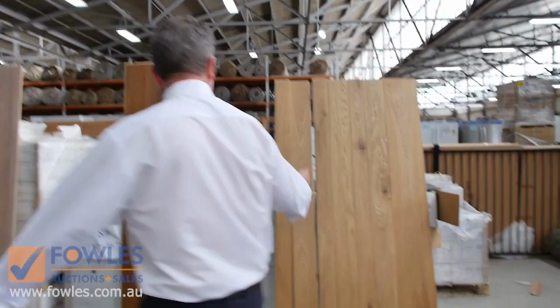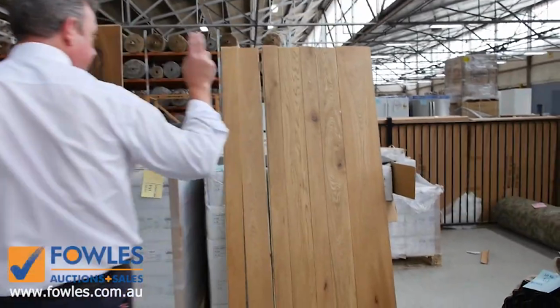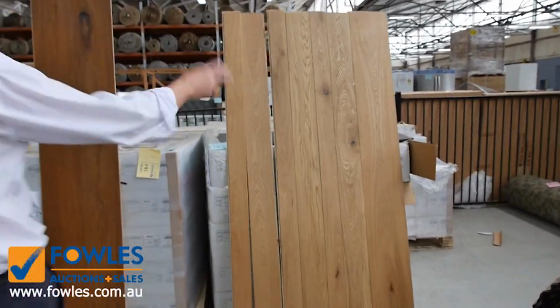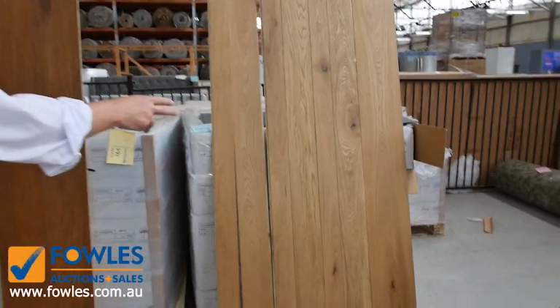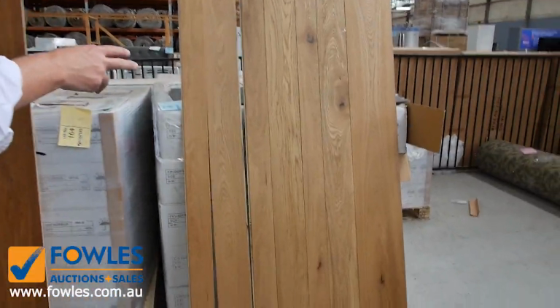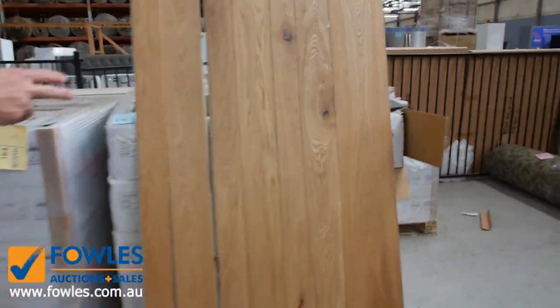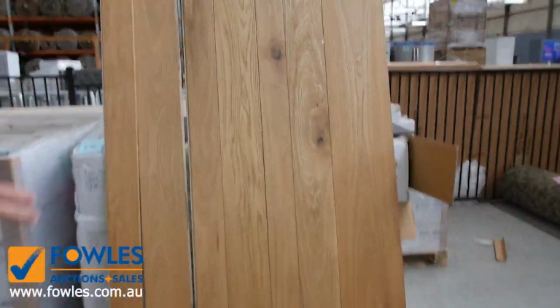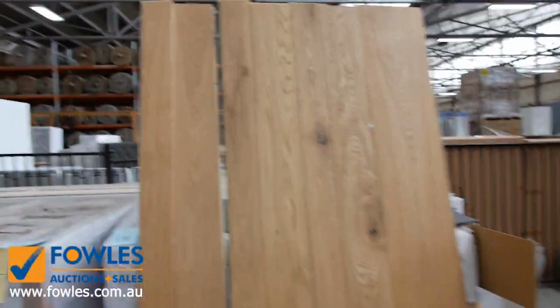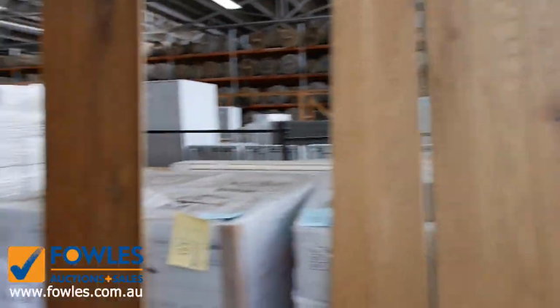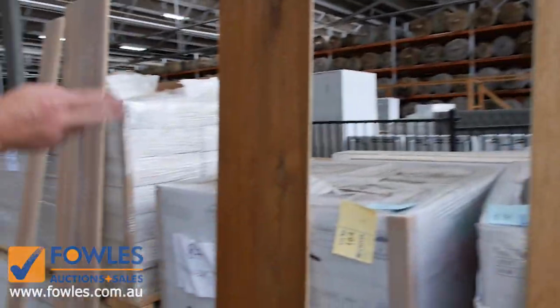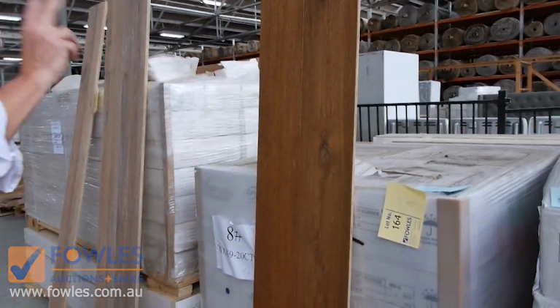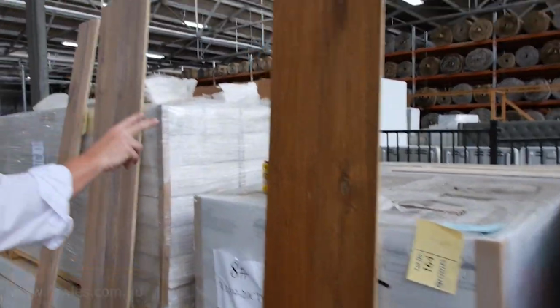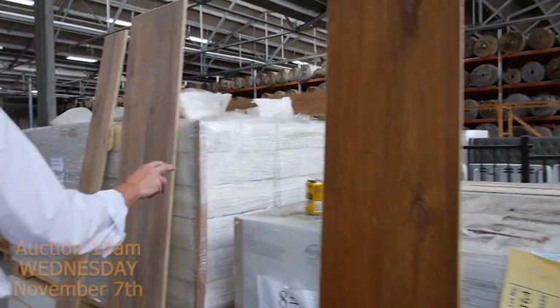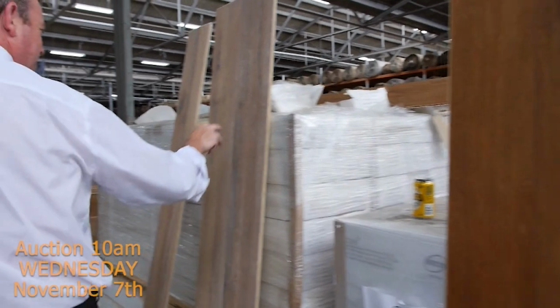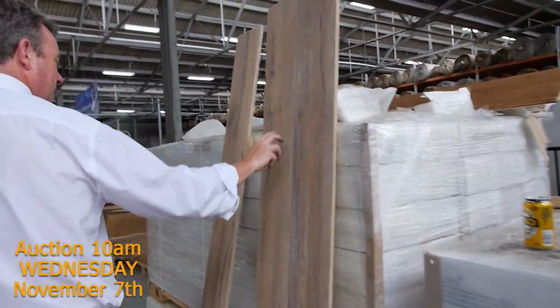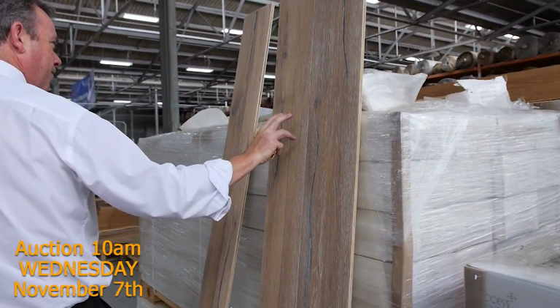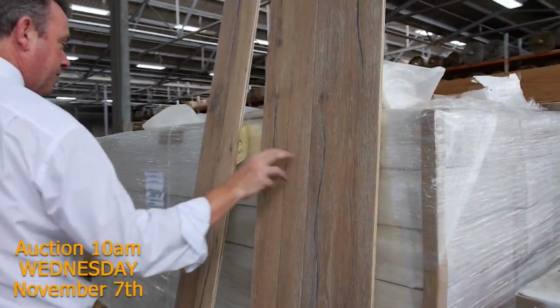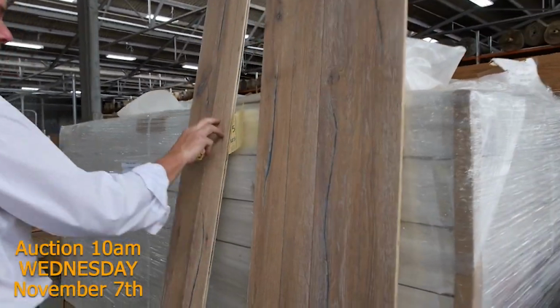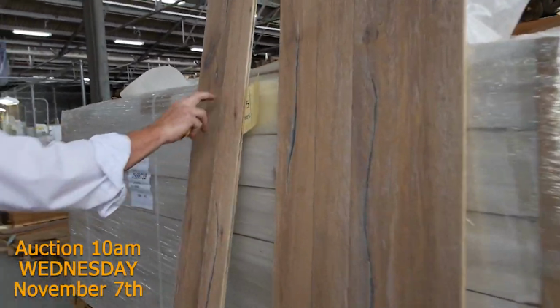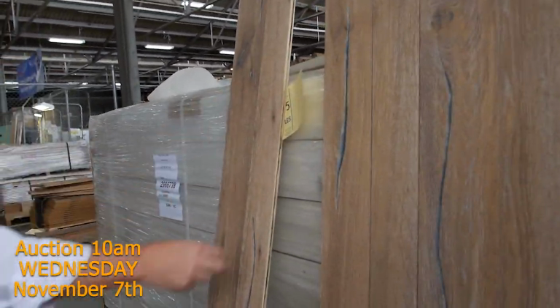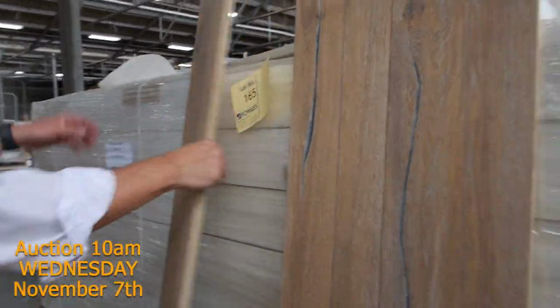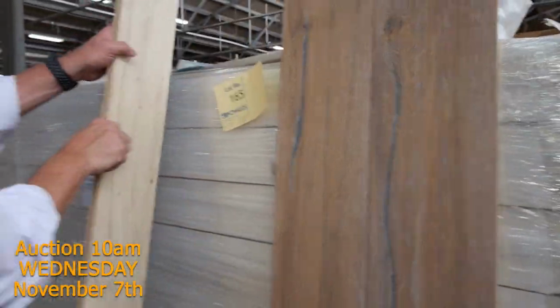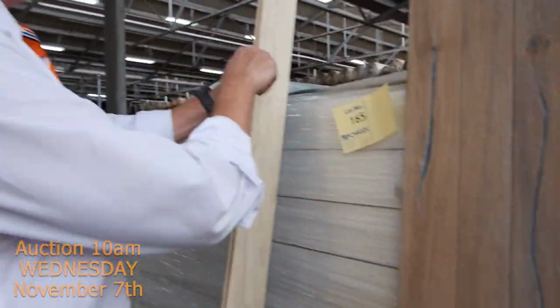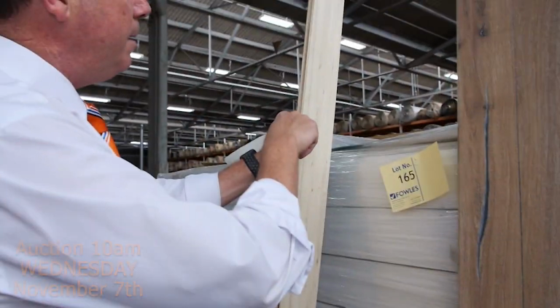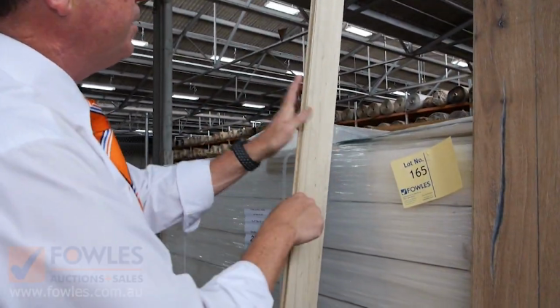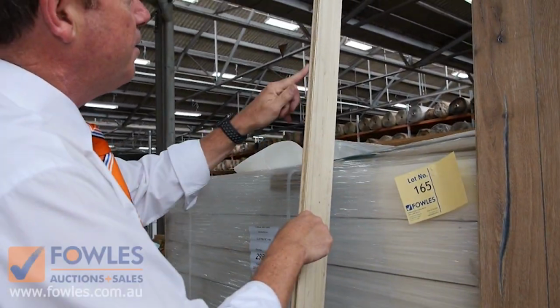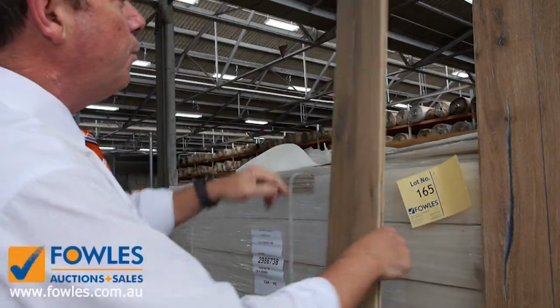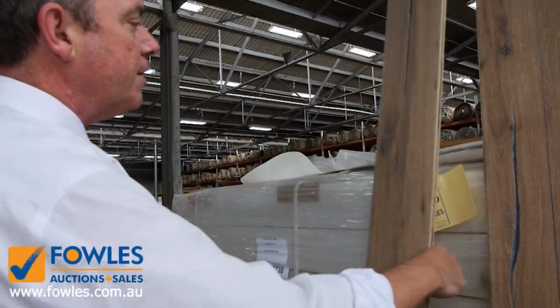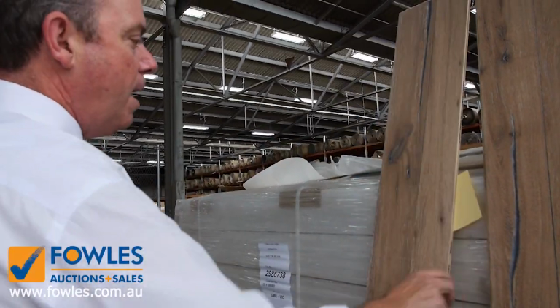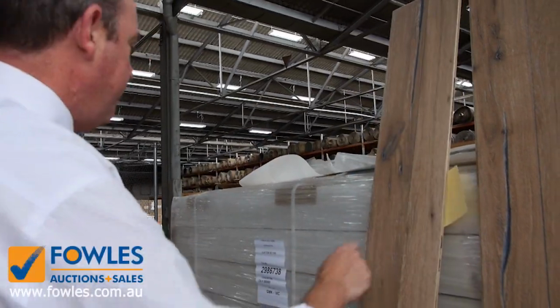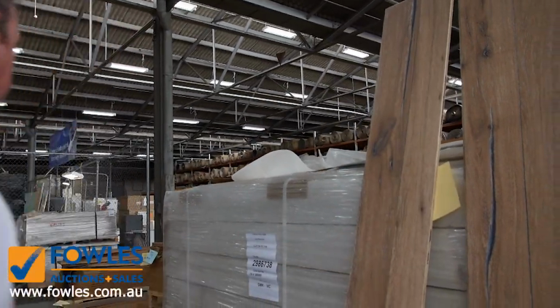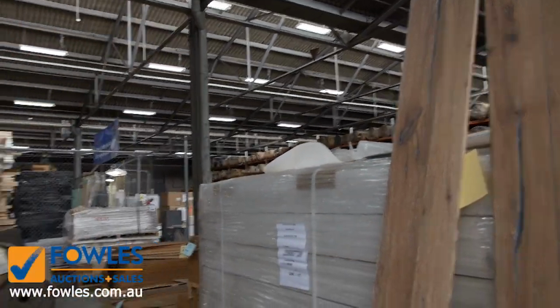We've also got the timber. Not too much of the timber left - get in before that disappears. This generally sells for $40 a square metre, and that's a really high quality engineered timber floor. It's got a nice 4mm wear layer on top and there's a good amount of that.